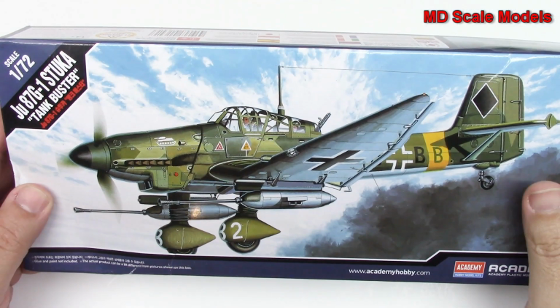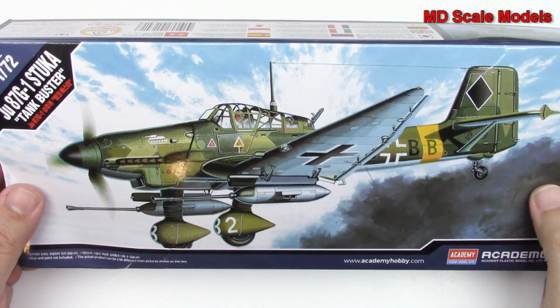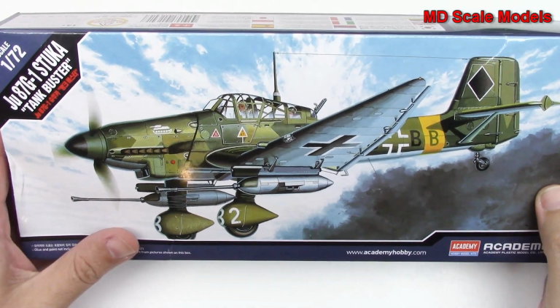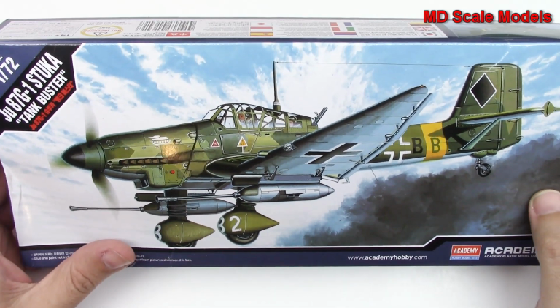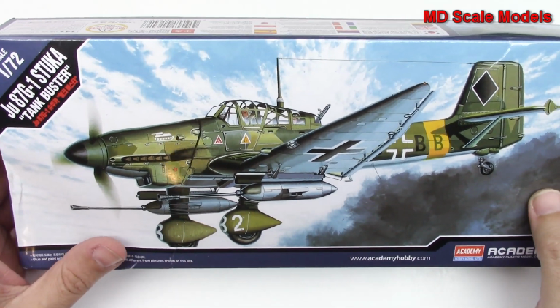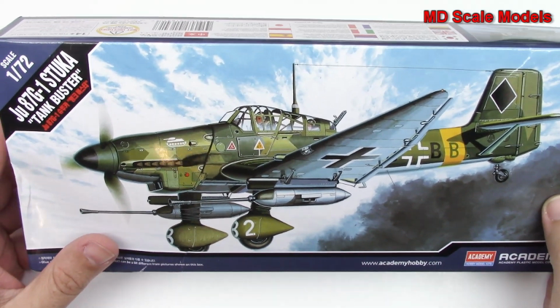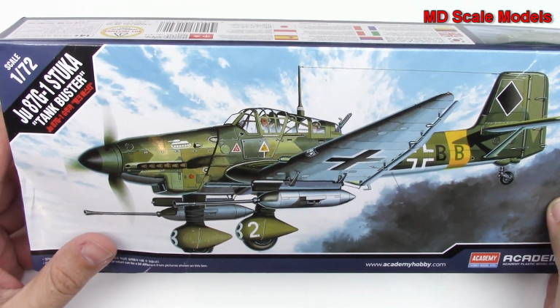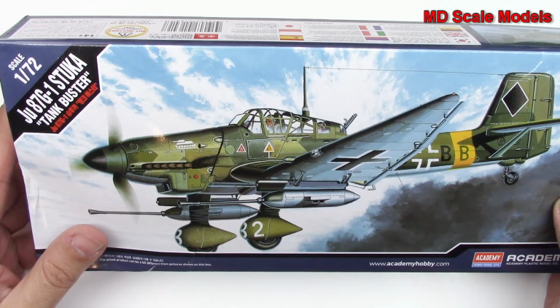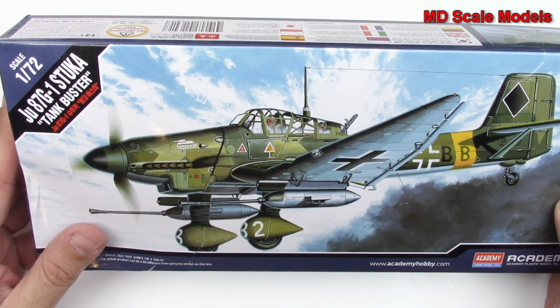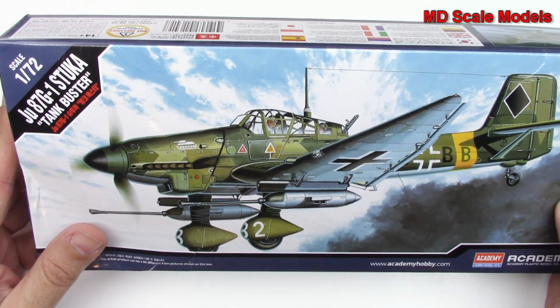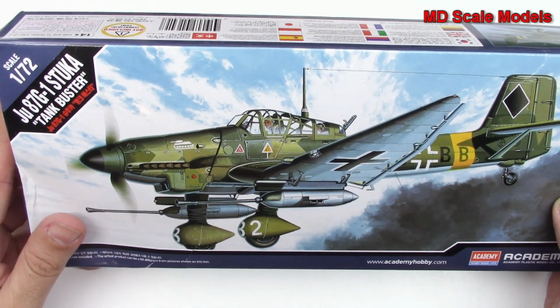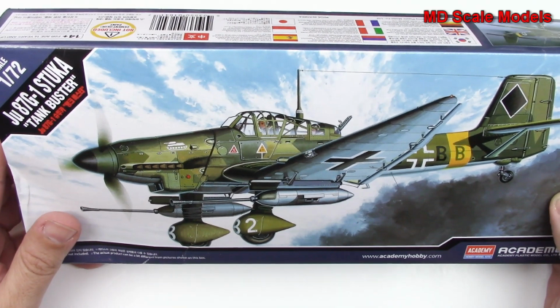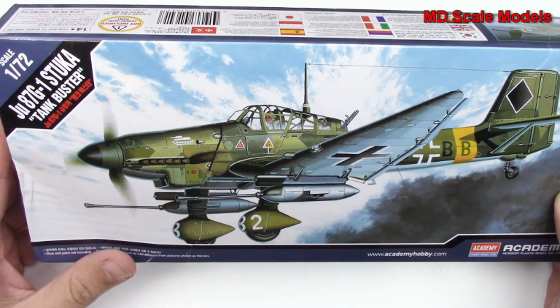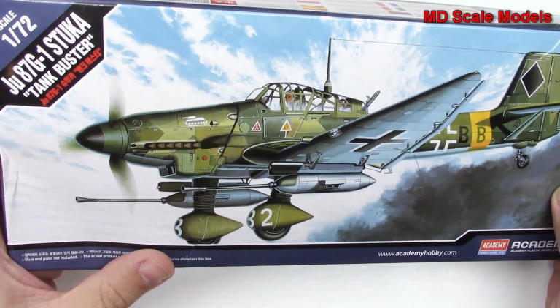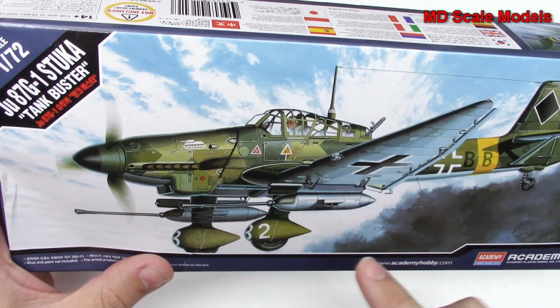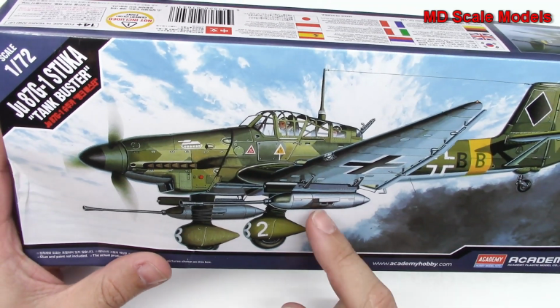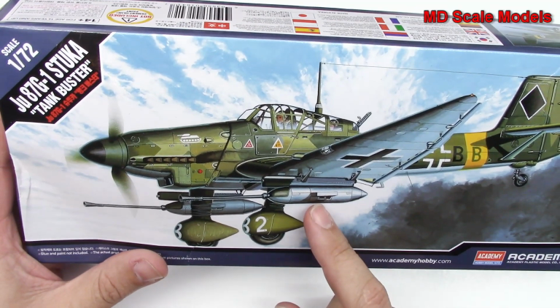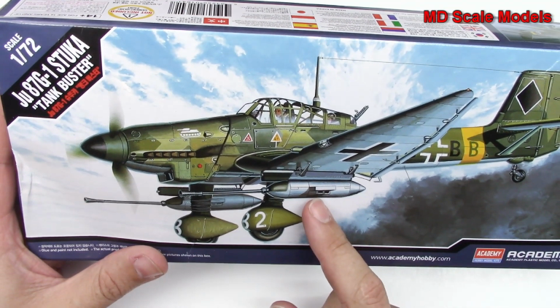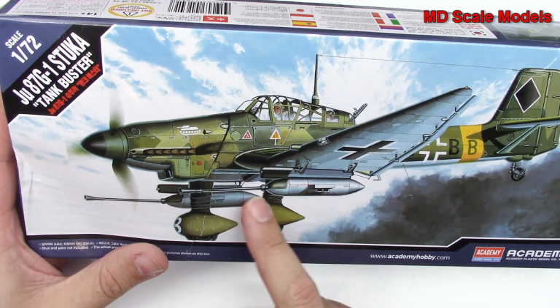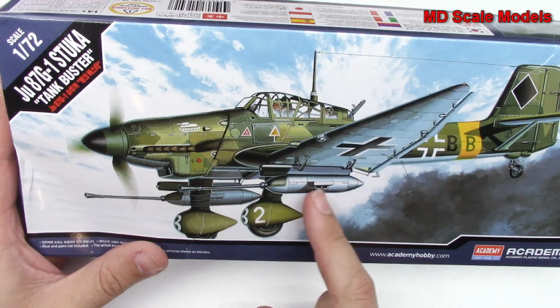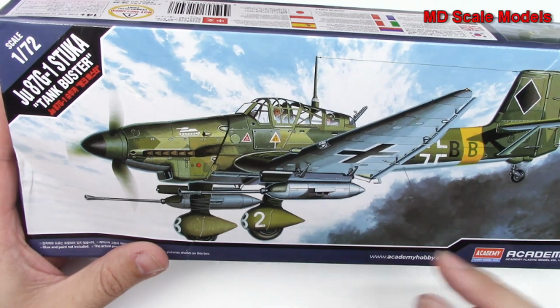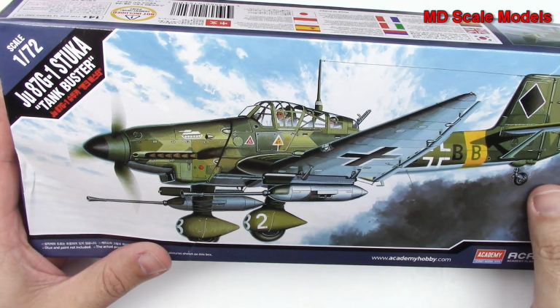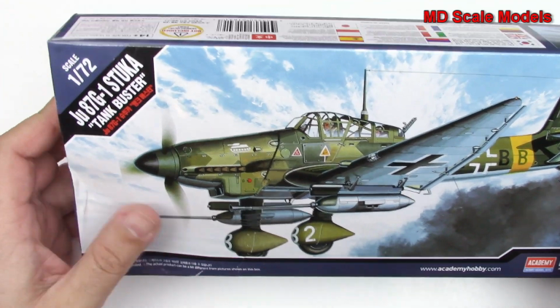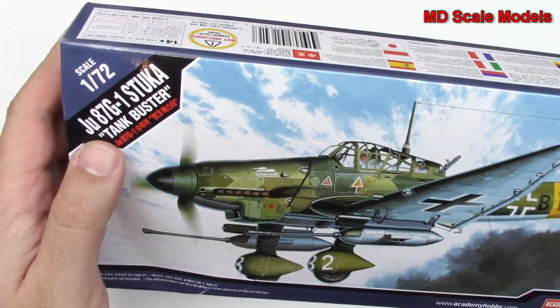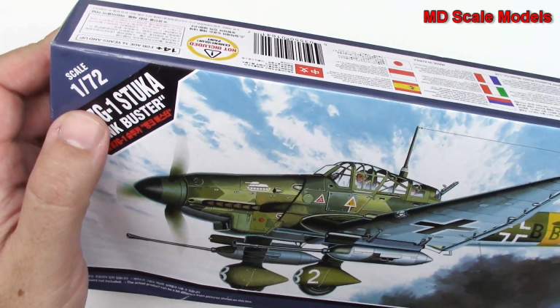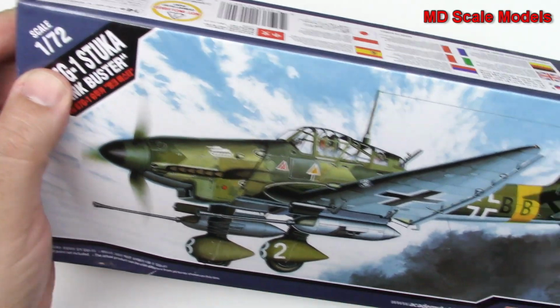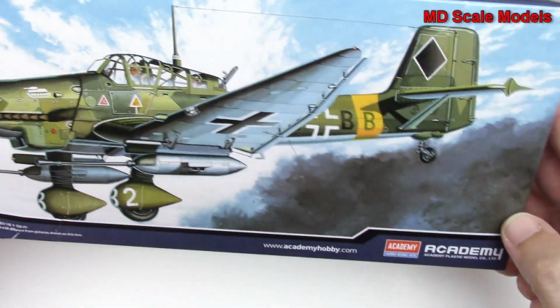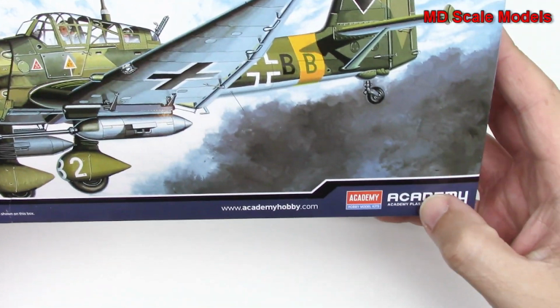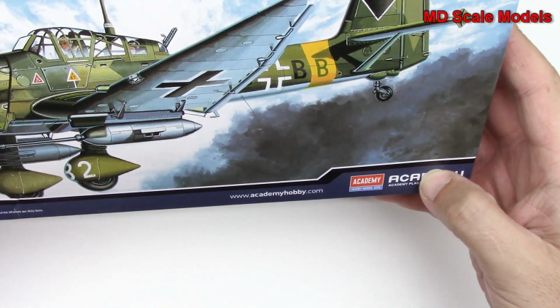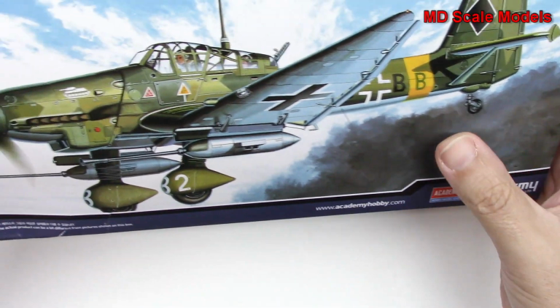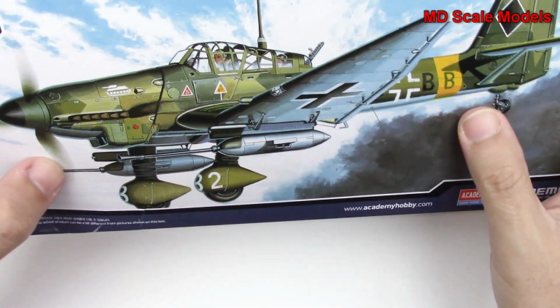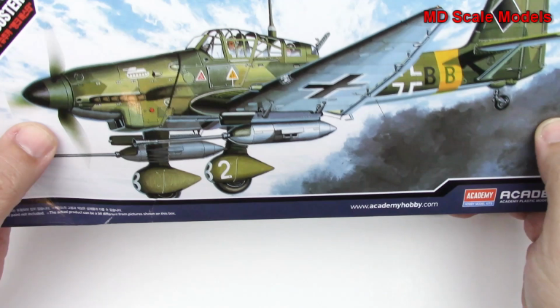This small kit review is of the Junkers 87G, the Stuka Dive Bomber. This is the Tank Buster version, which has got the cannons. It's 1/72nd scale, it's by Academy. It's got nice box art as well.